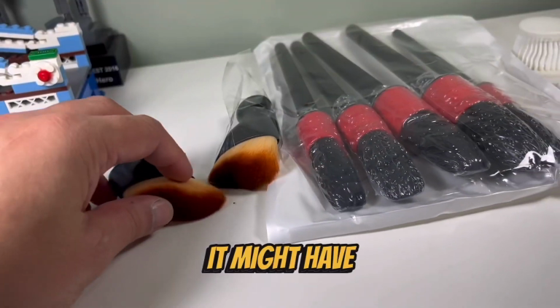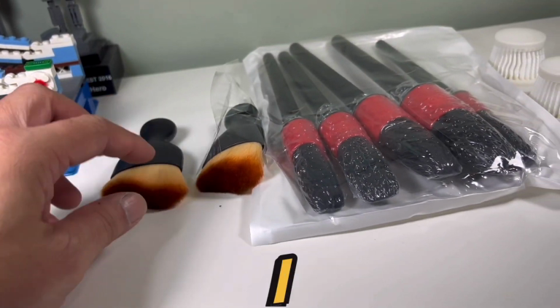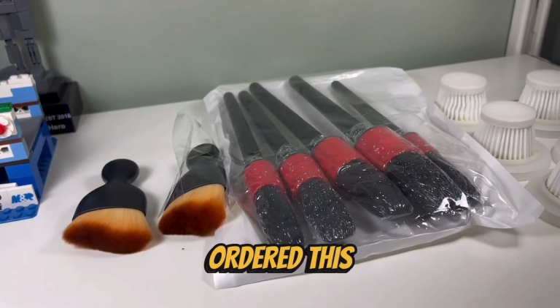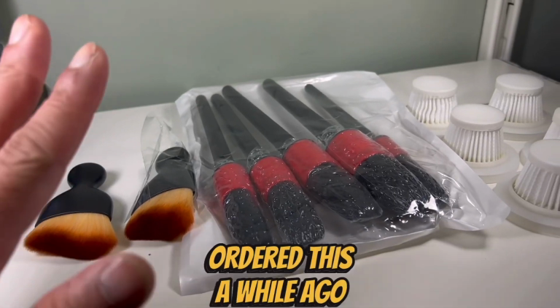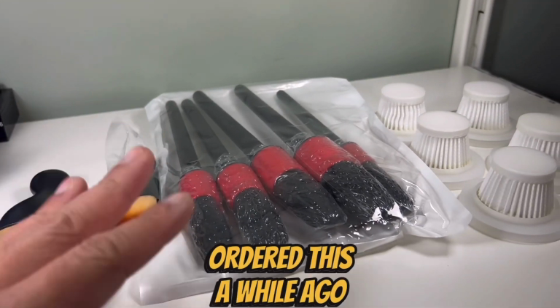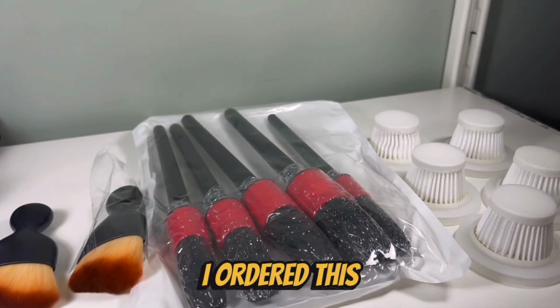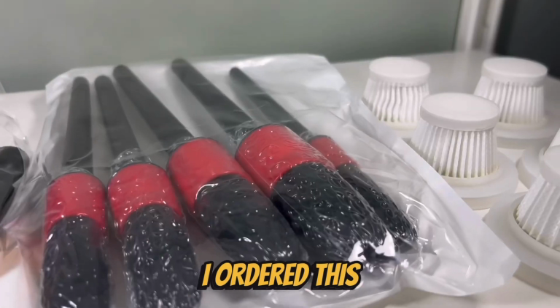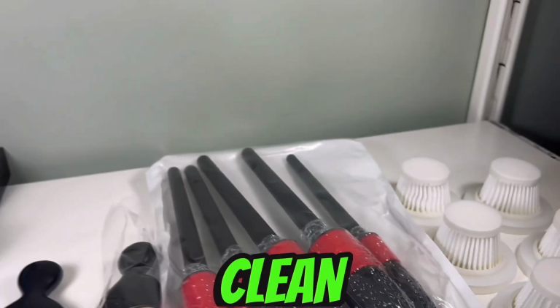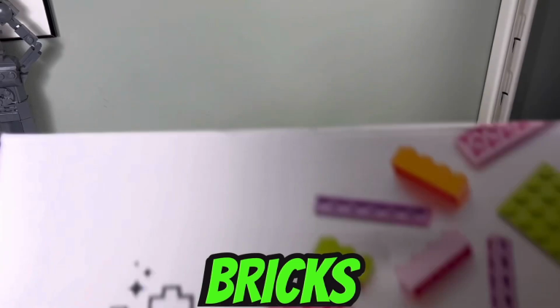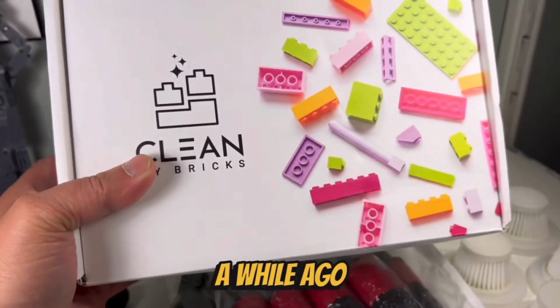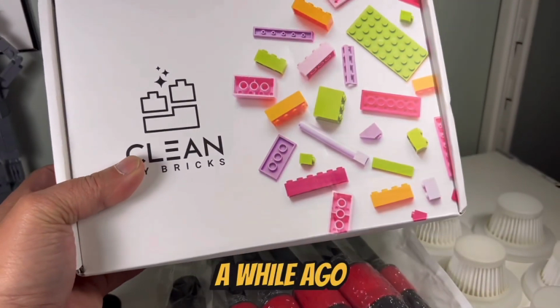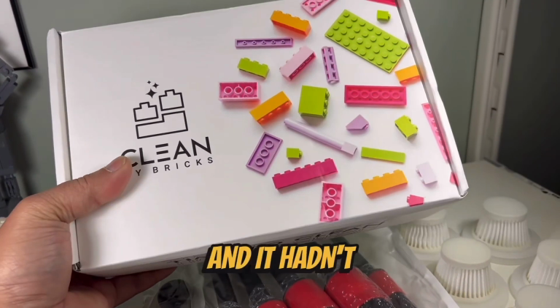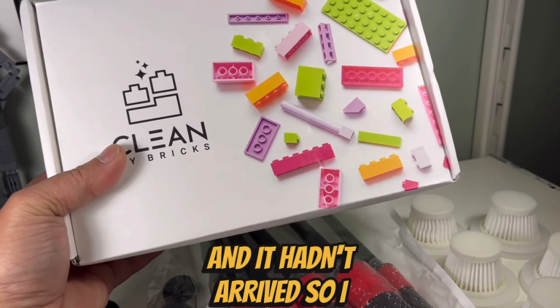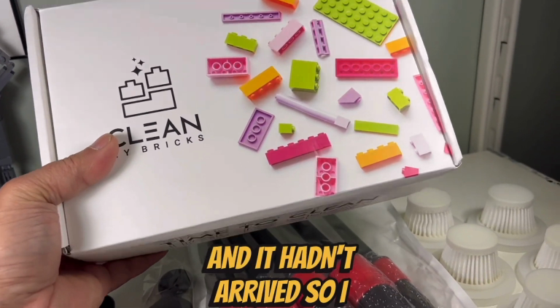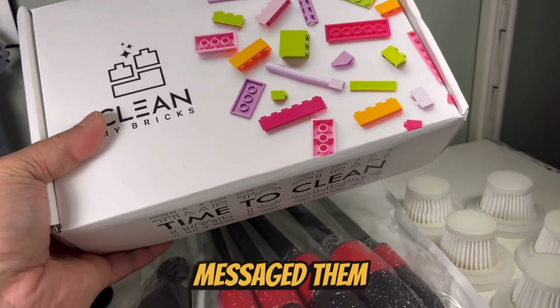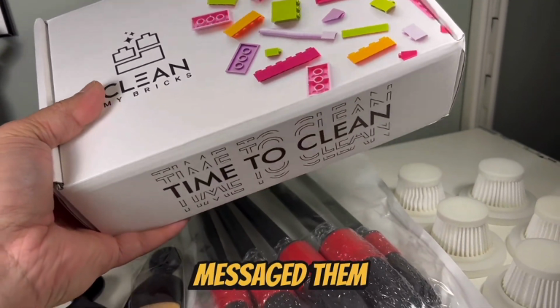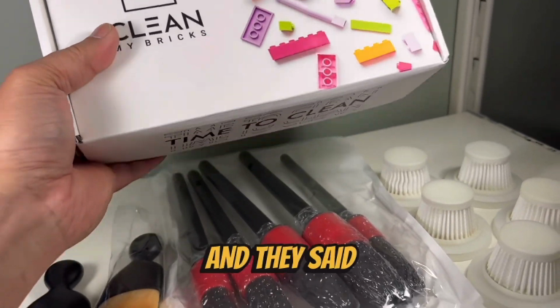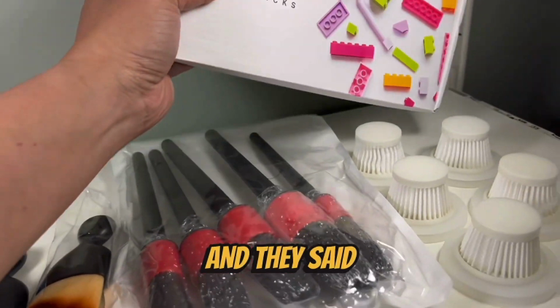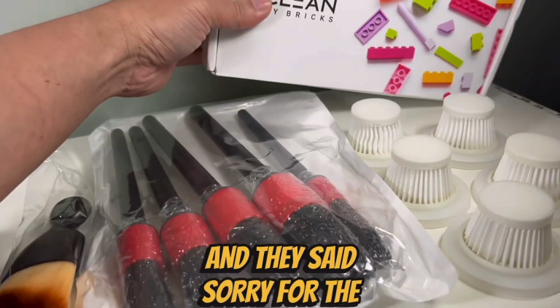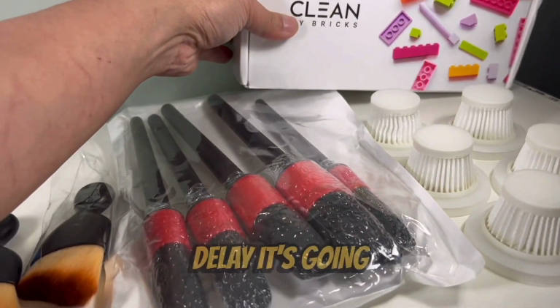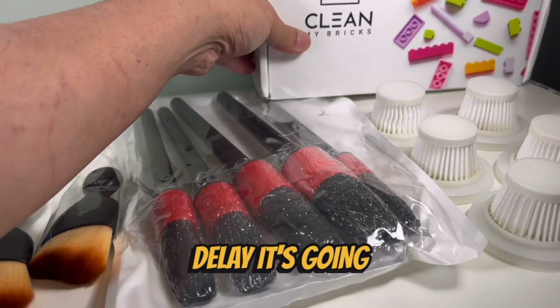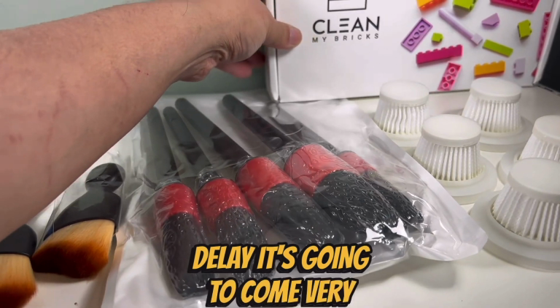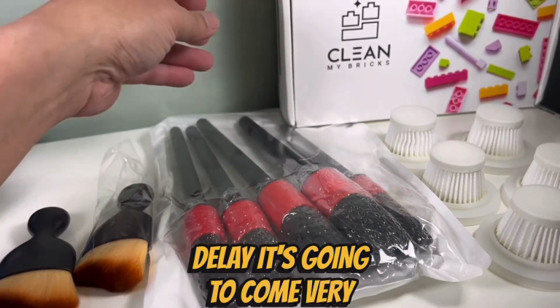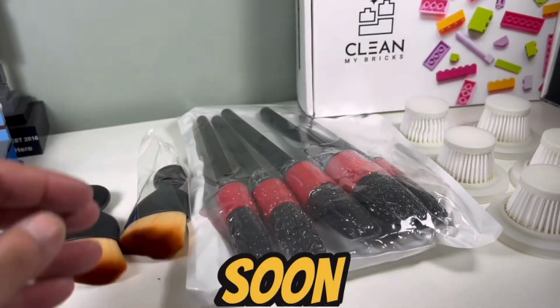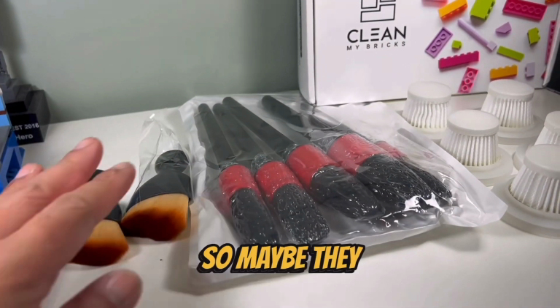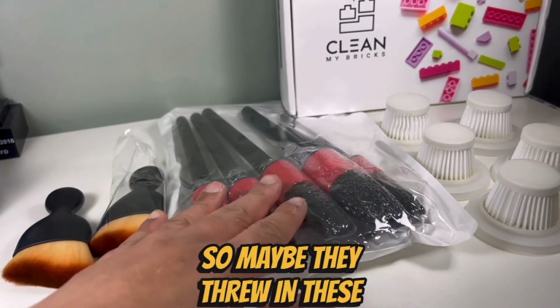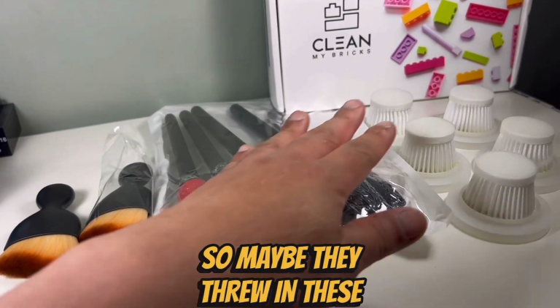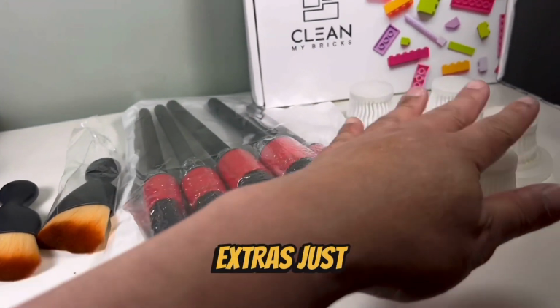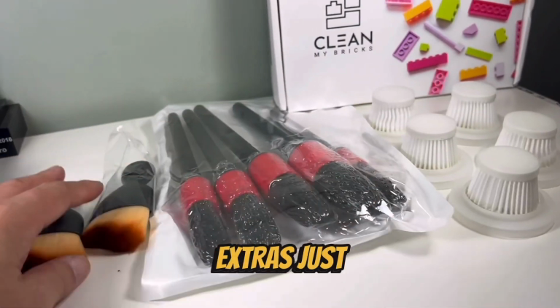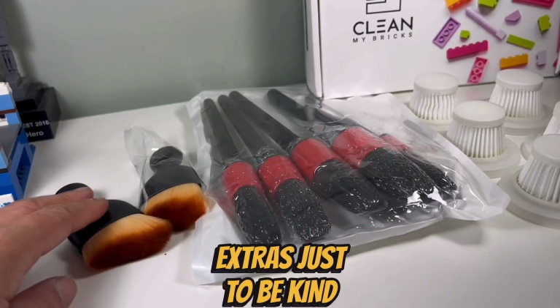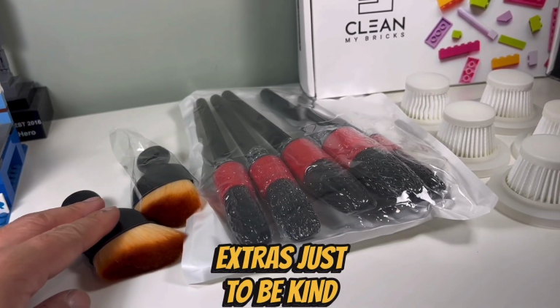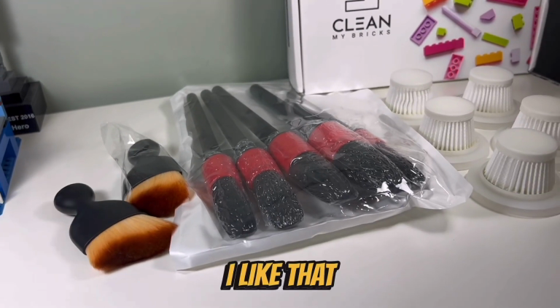It might have been... I ordered this Clean My Bricks a while ago and it hadn't arrived, so I messaged them and they said sorry for the delay, it's gonna come very soon. So maybe they threw in these extras just to be kind. I like that.